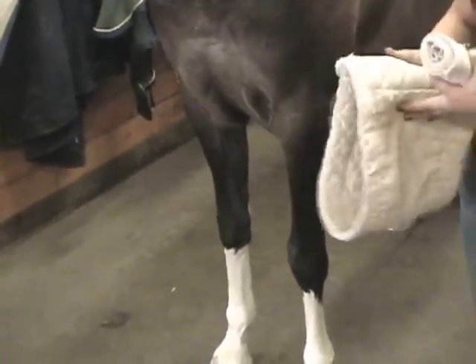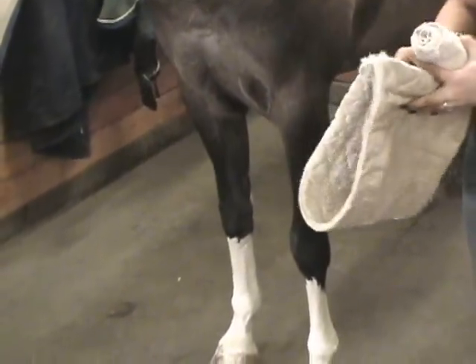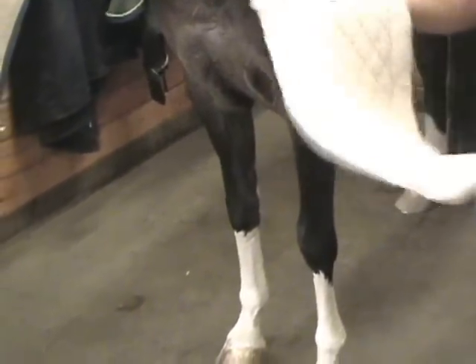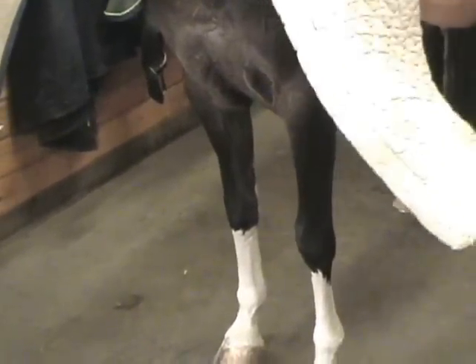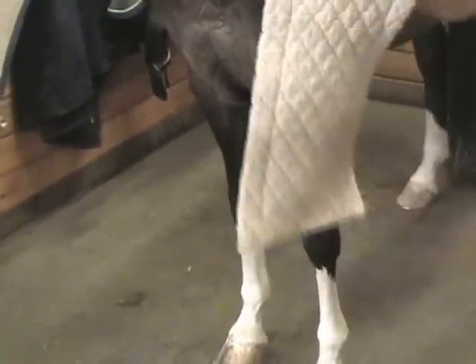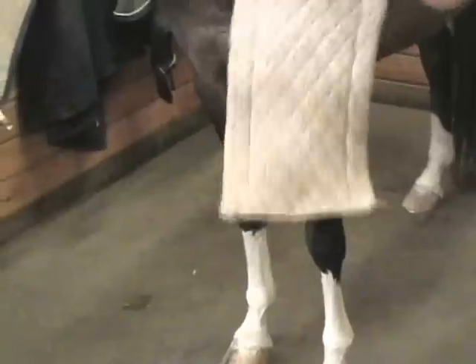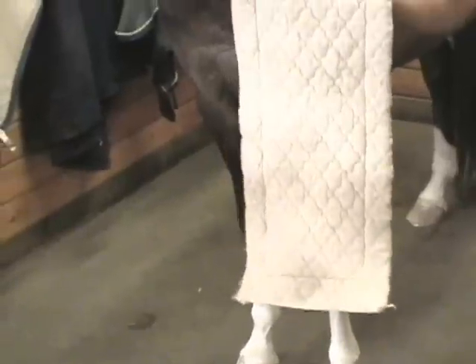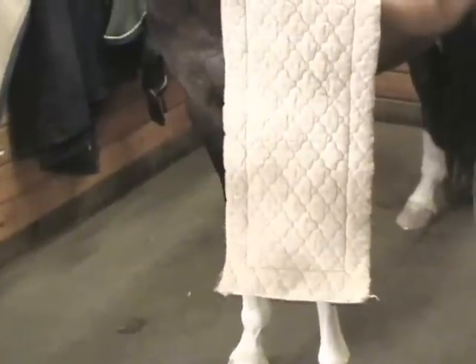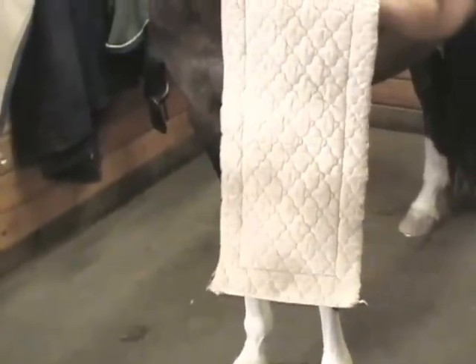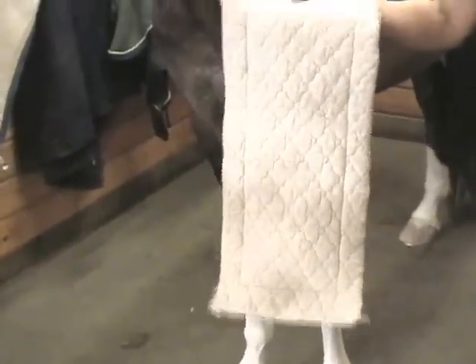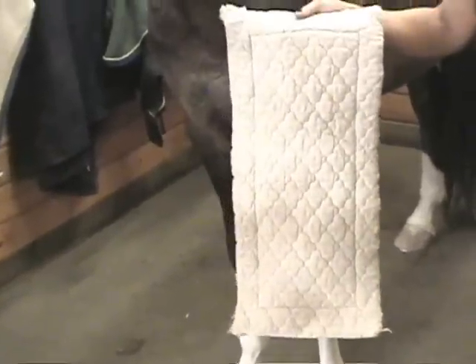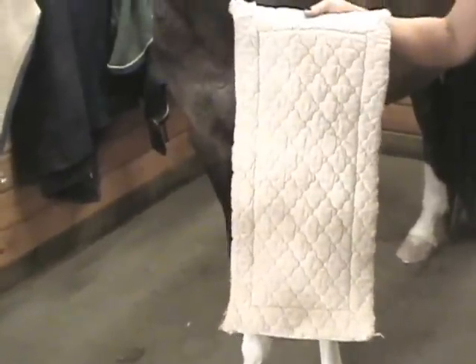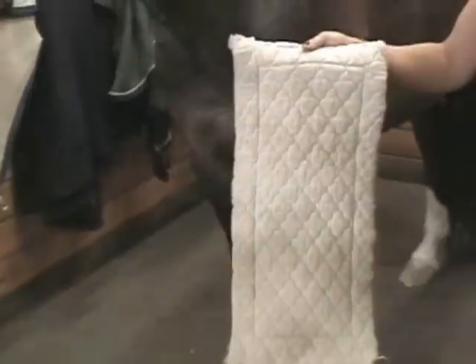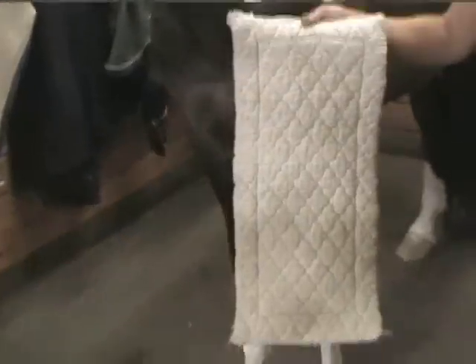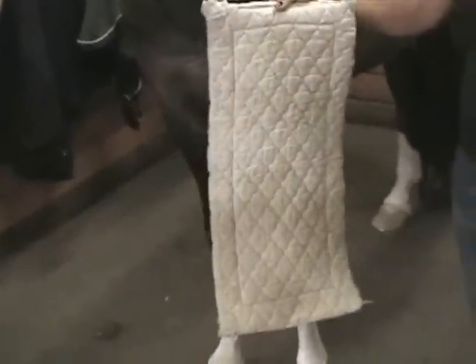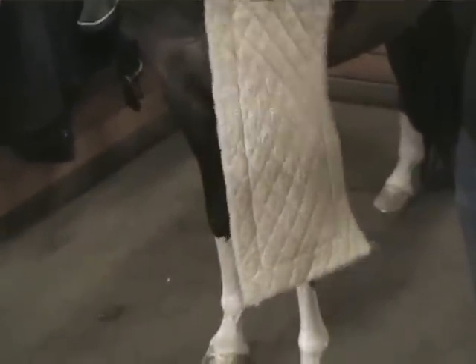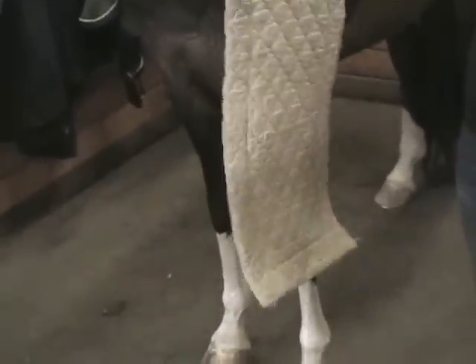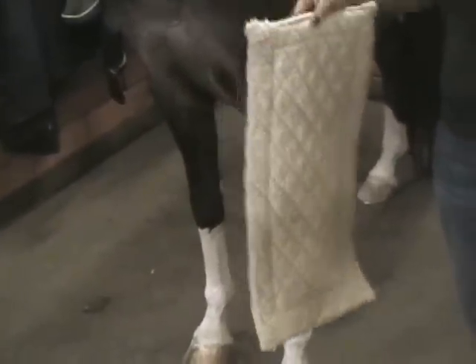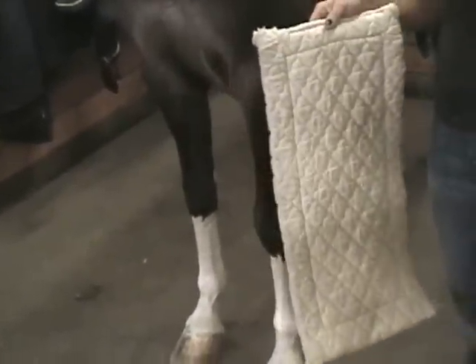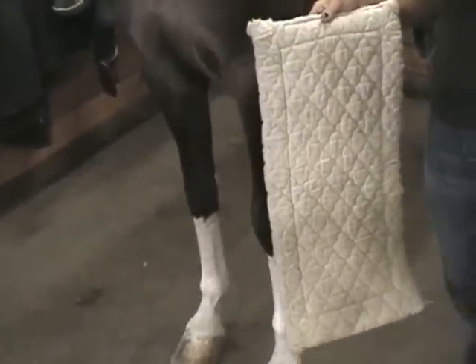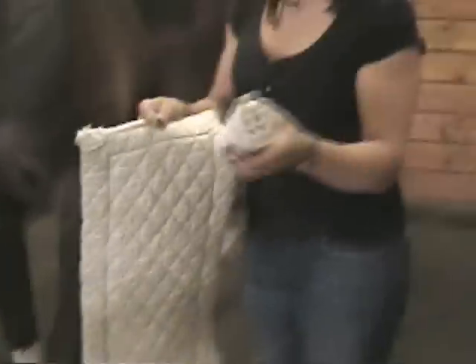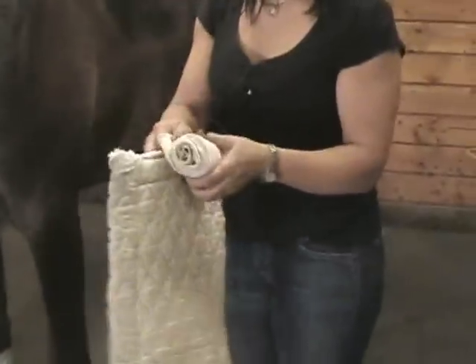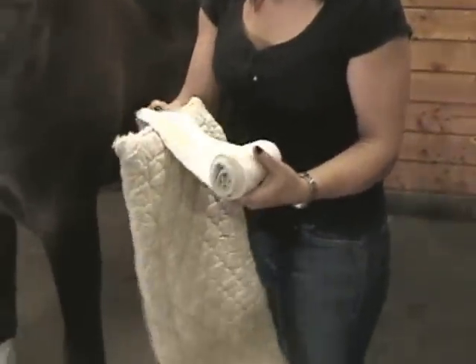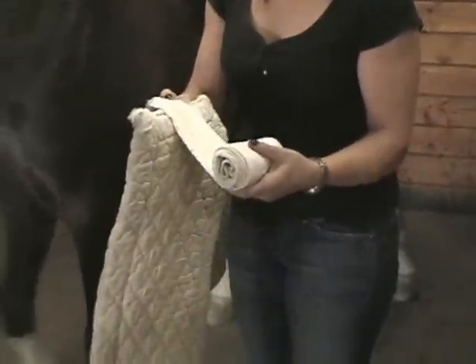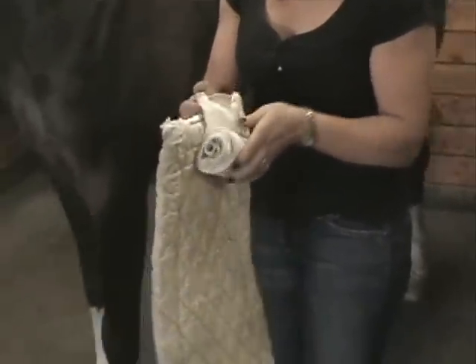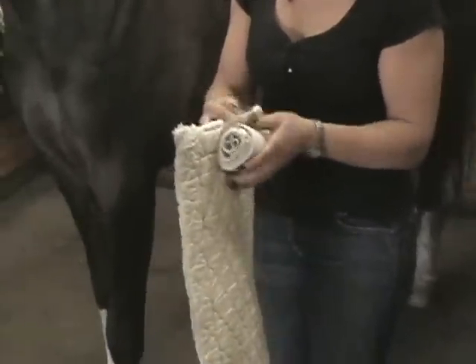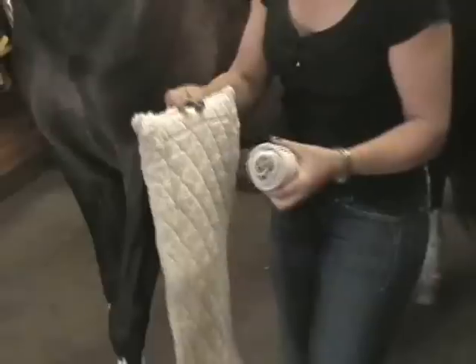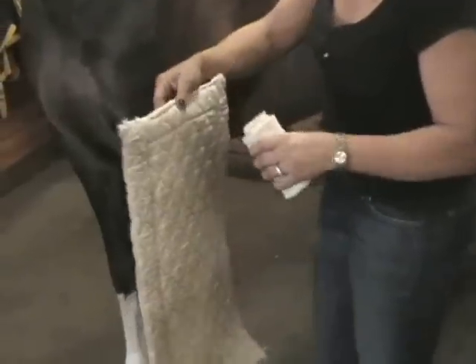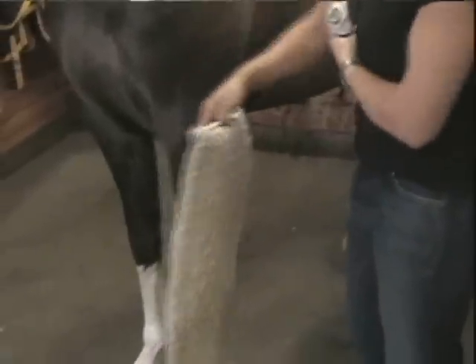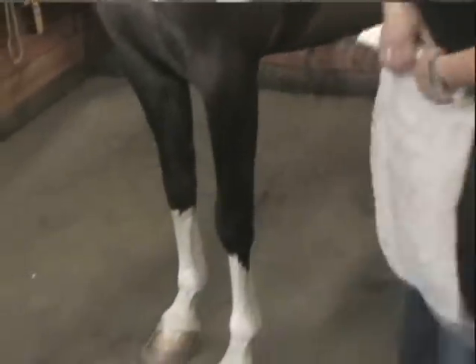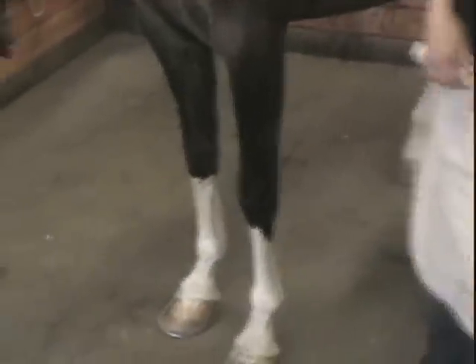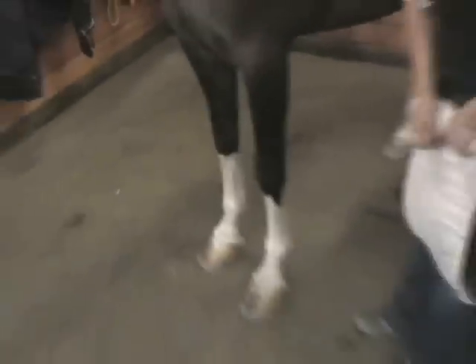A standing wrap consists of a bandage wrap like this quilt style, and also a flannel or something similar like a trap wrap to go on the outside.